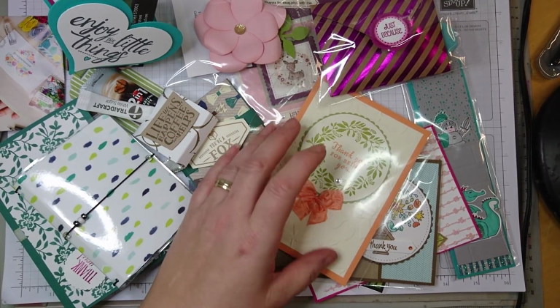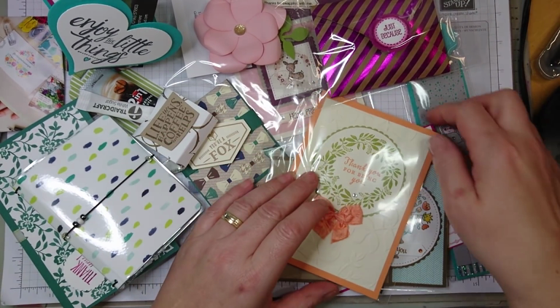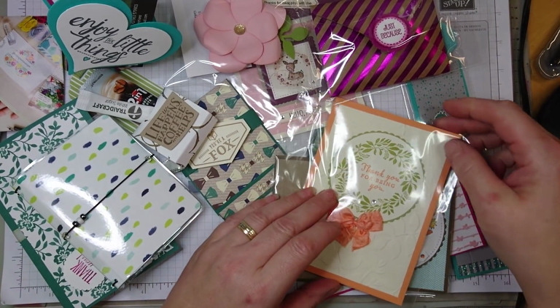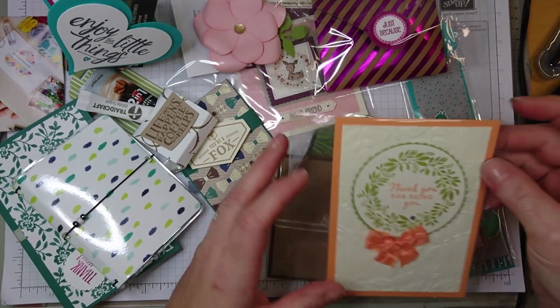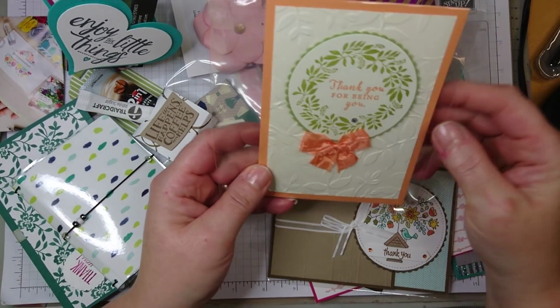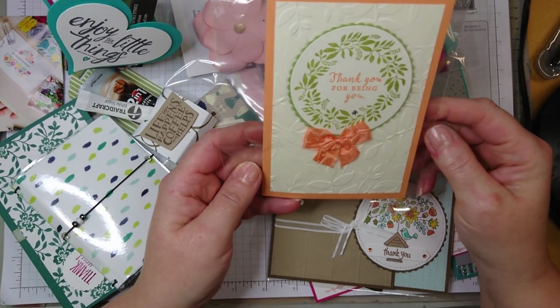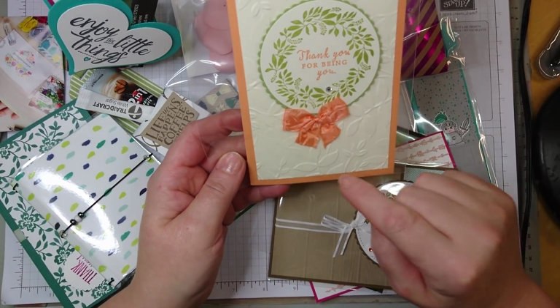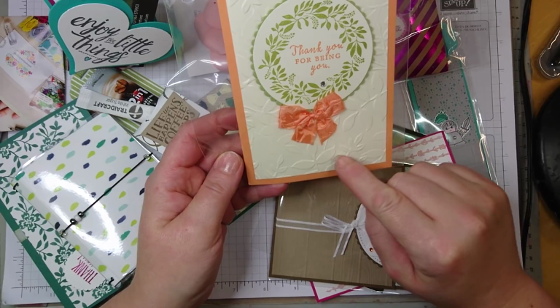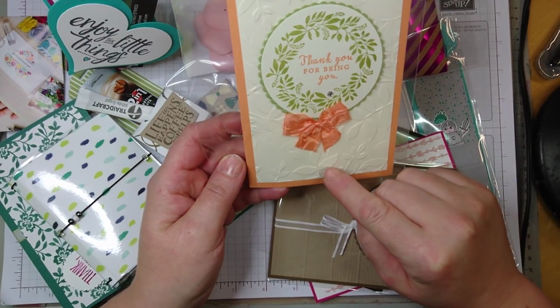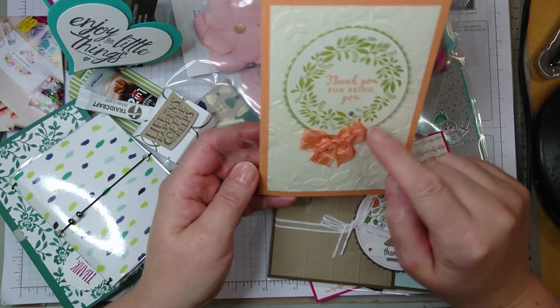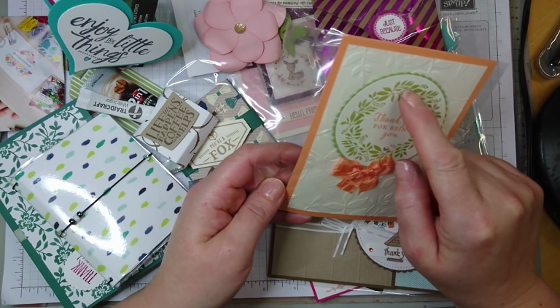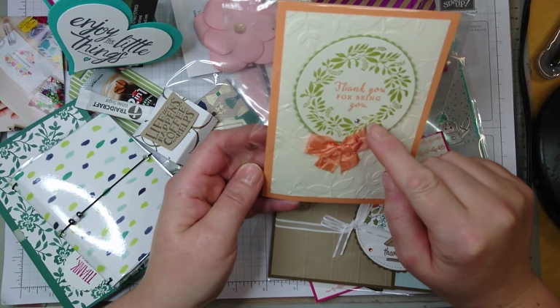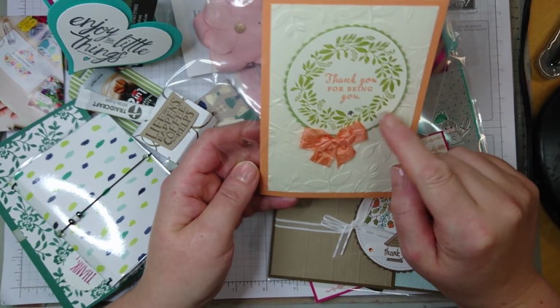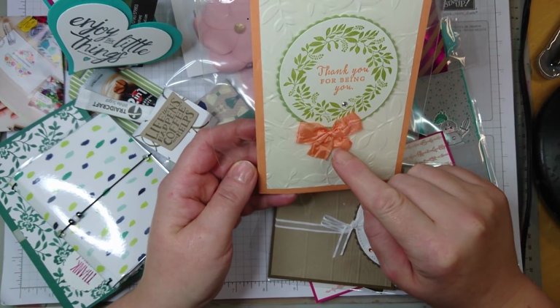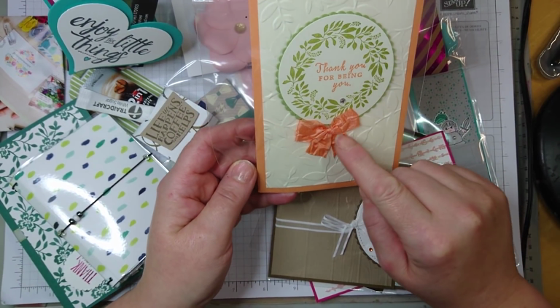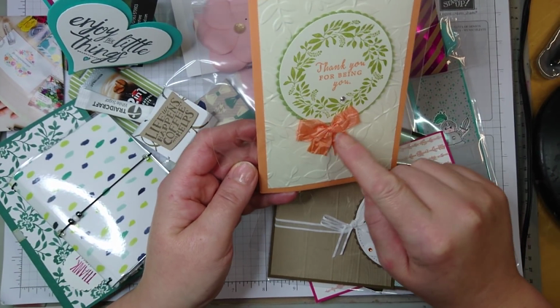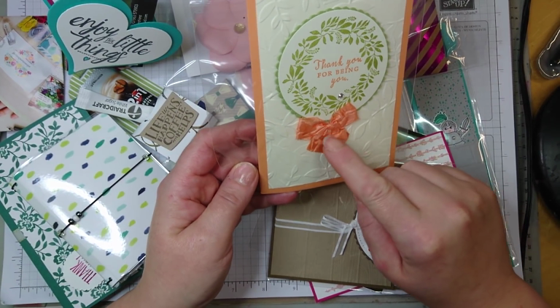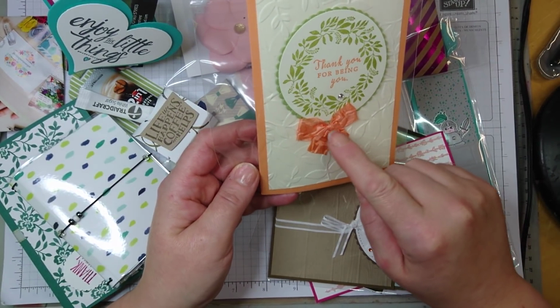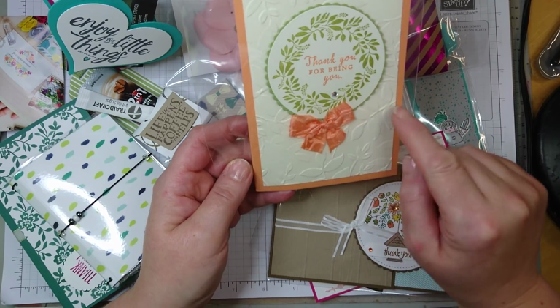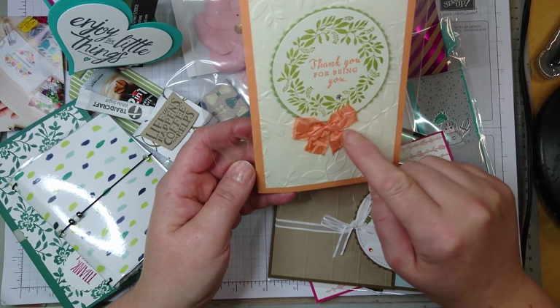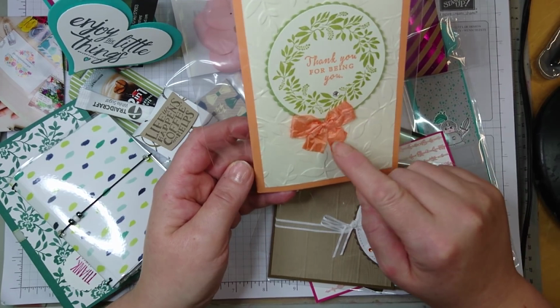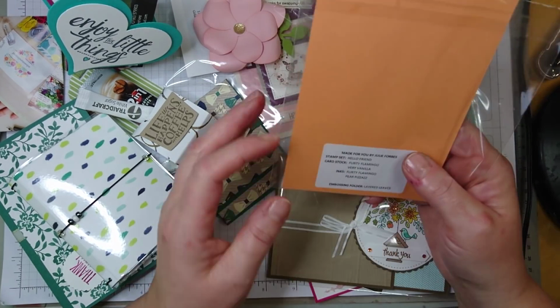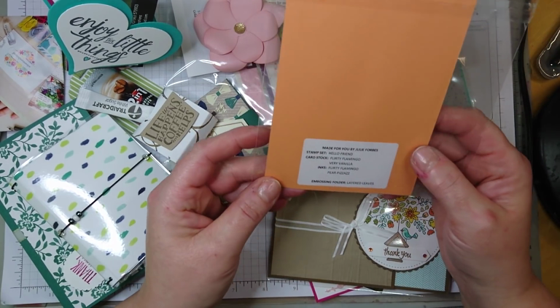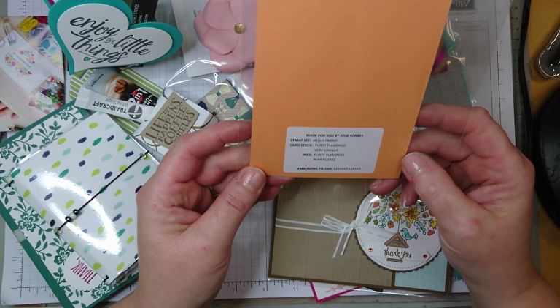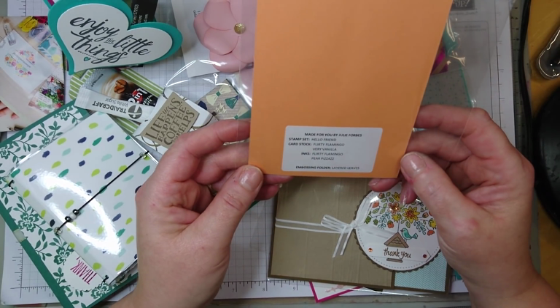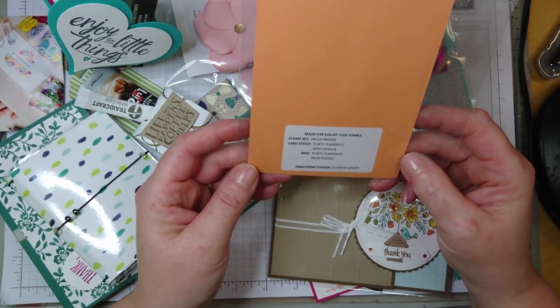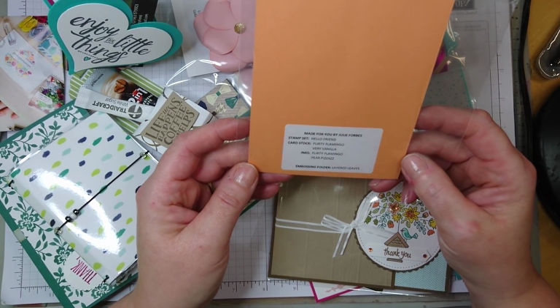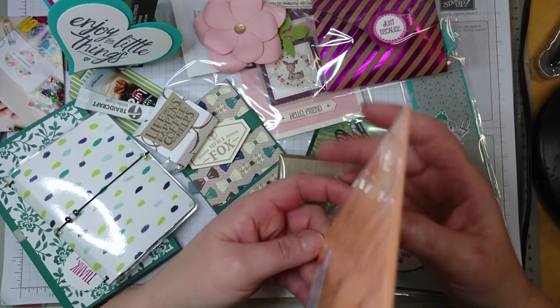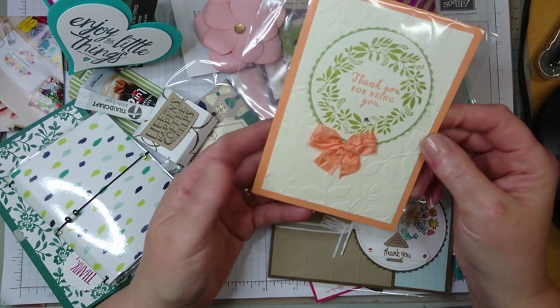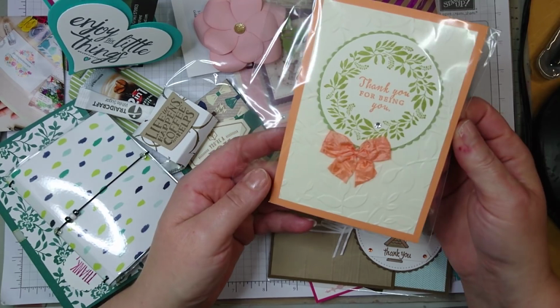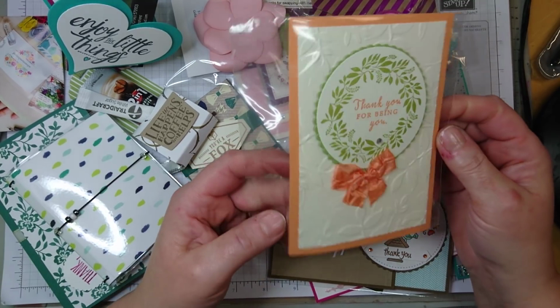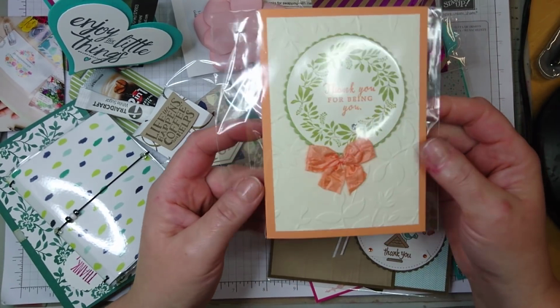This one is also very pretty, she put a lot of effort in it, because it's been embossed and die cut and stamped, and I like the cute little color coordinated bow as well. And this was Julie Forbes — thanks Julie, I love your card.